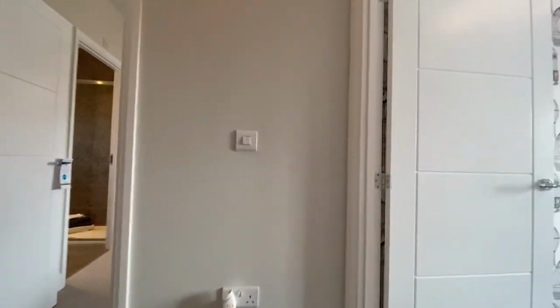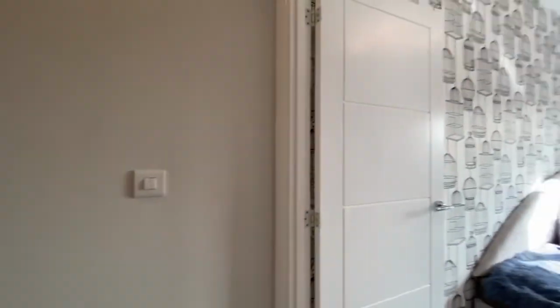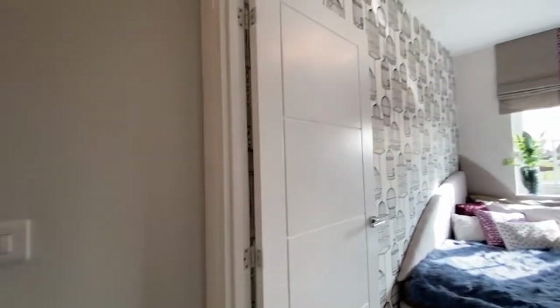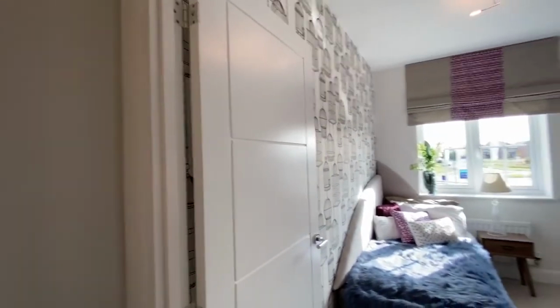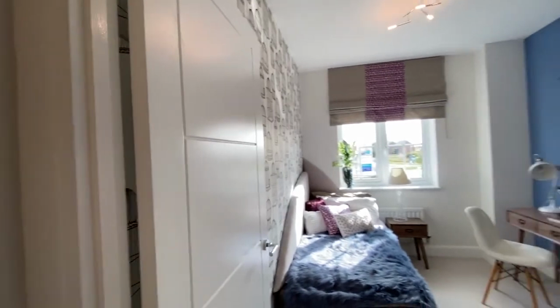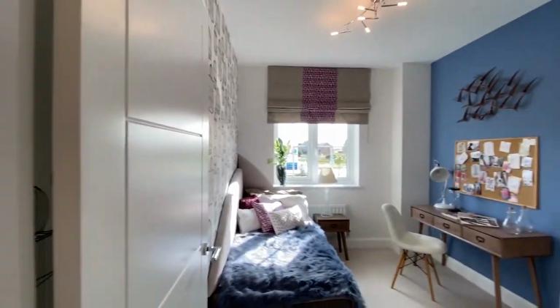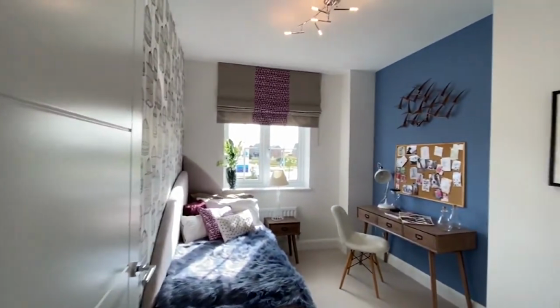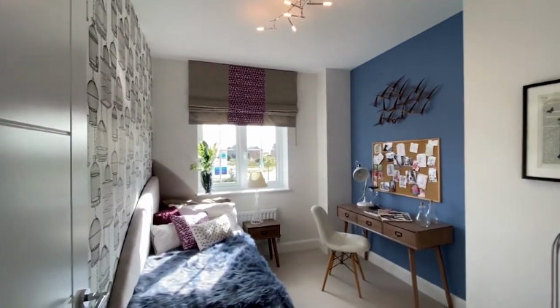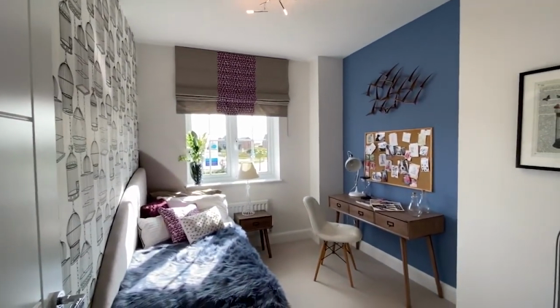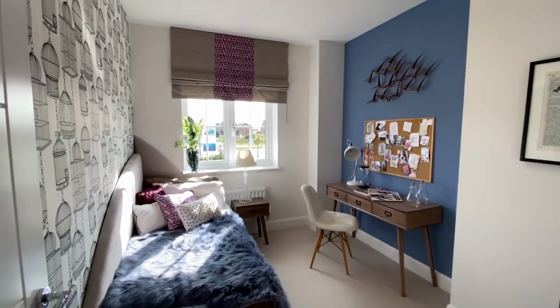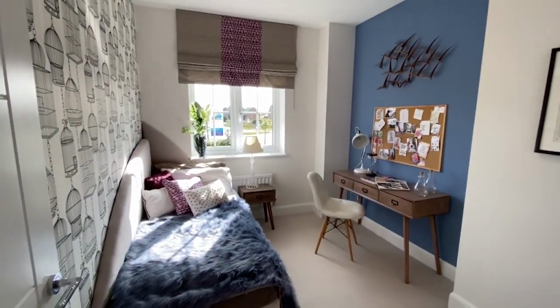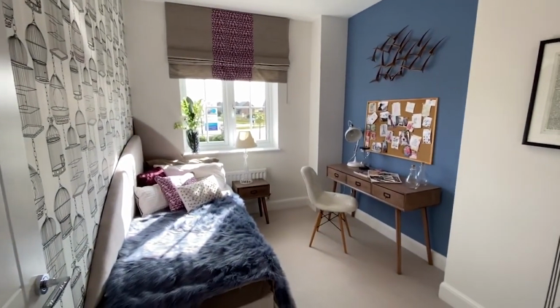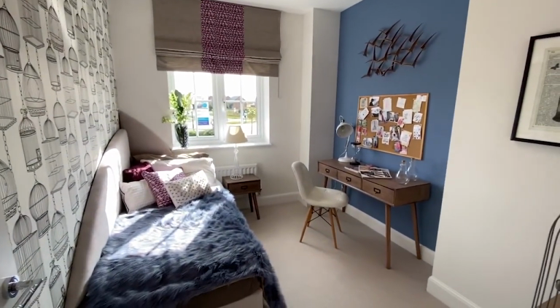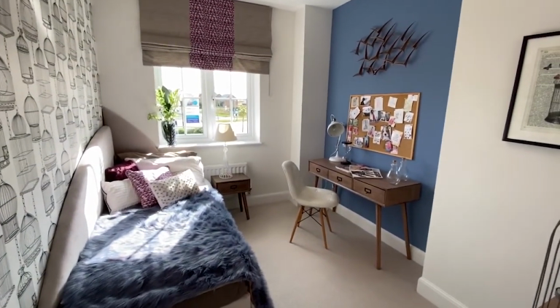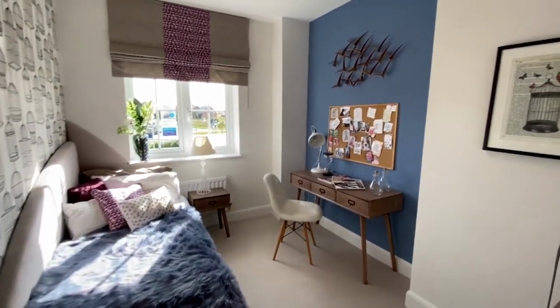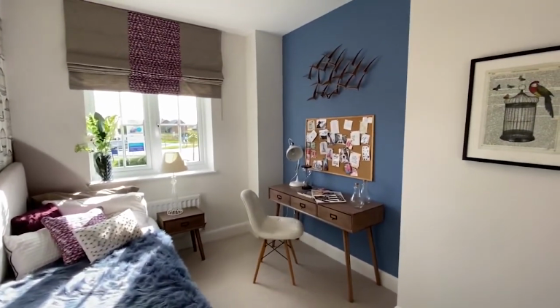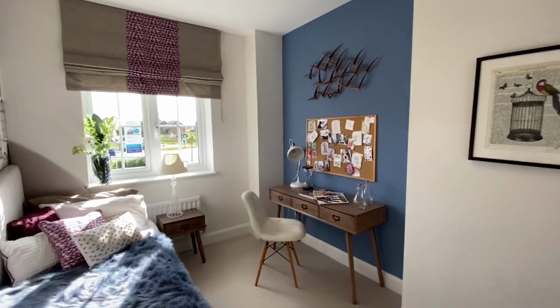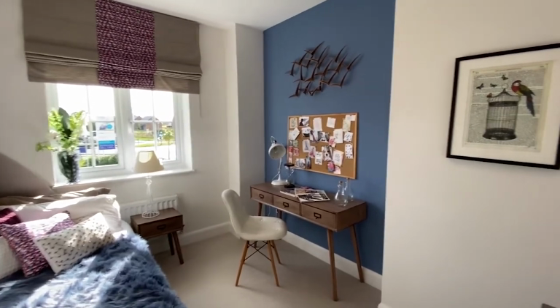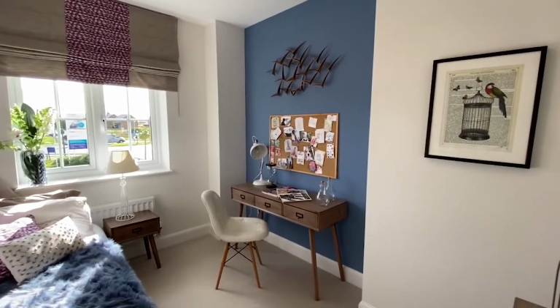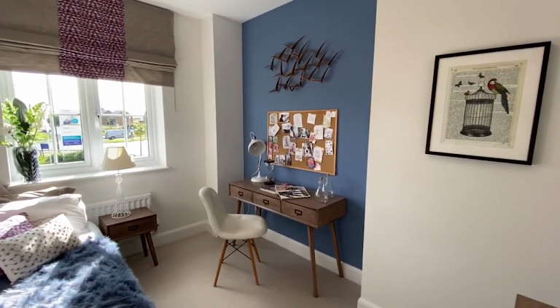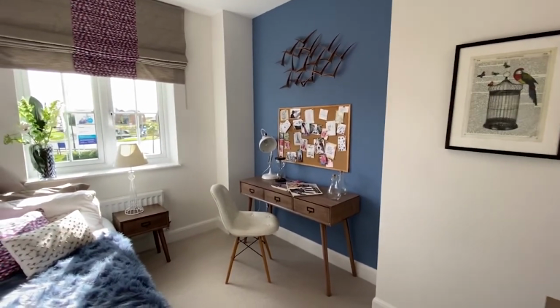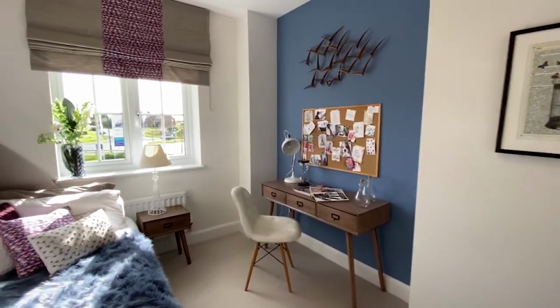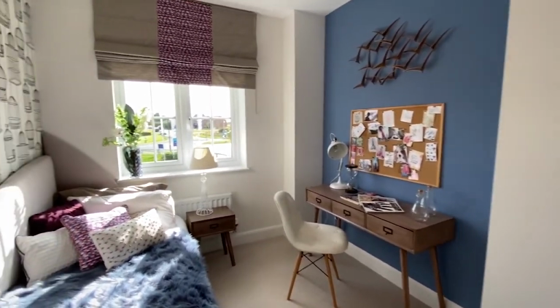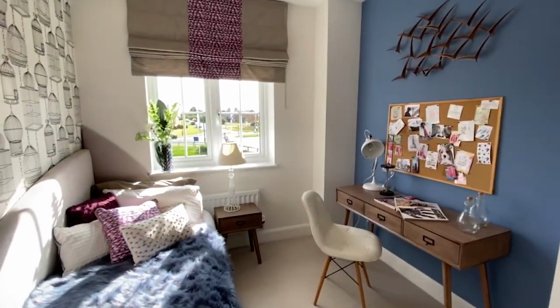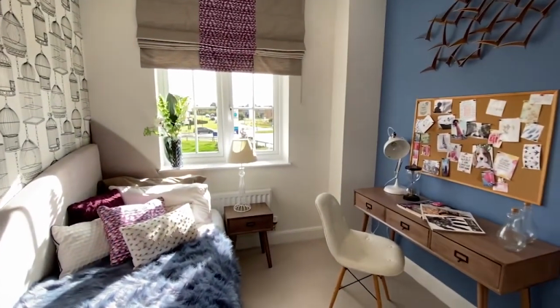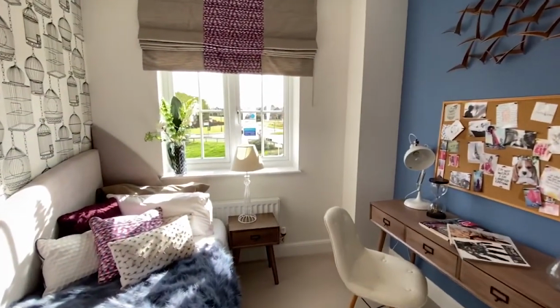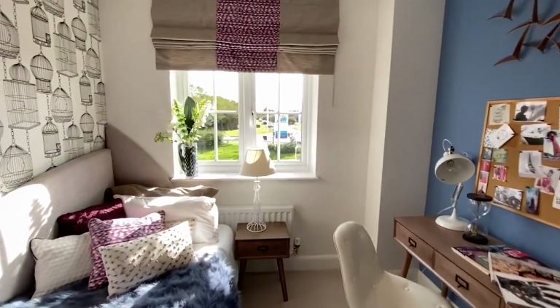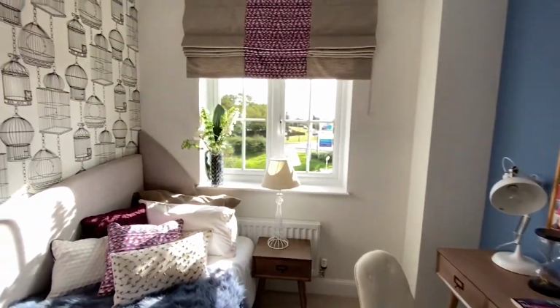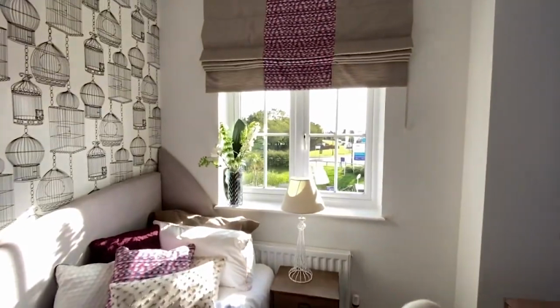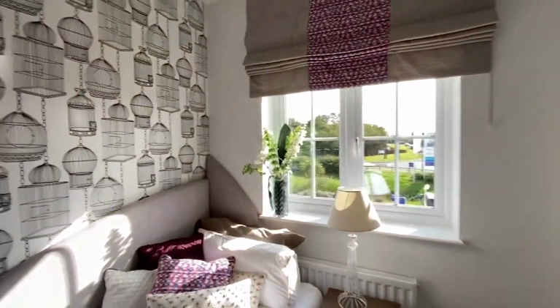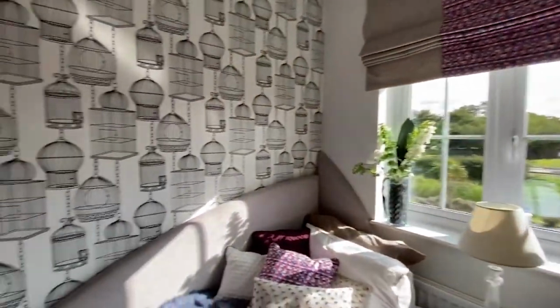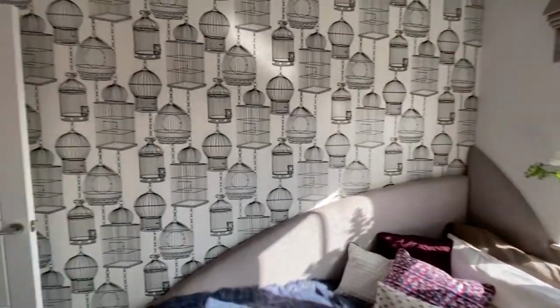So this room should be a bedroom, but in our house this is going to be my dressing room. It's quite a nice single-bed size.